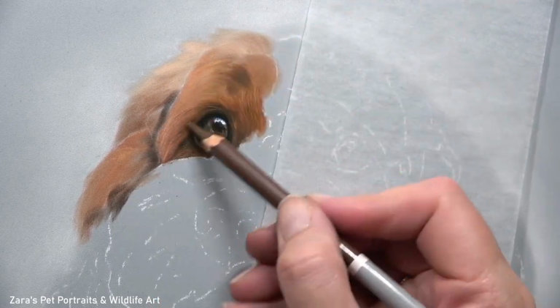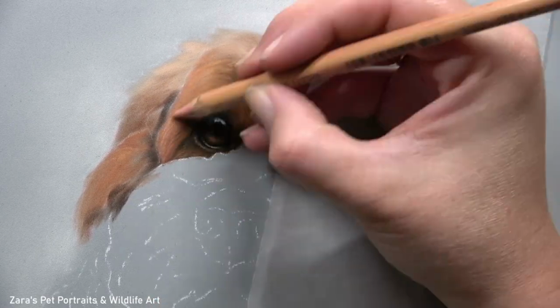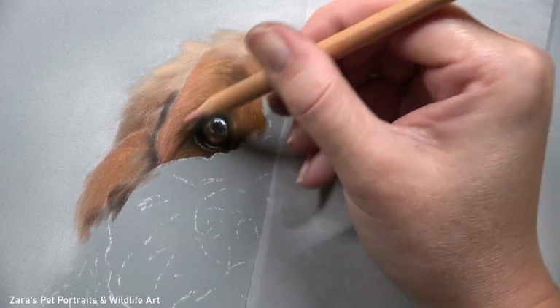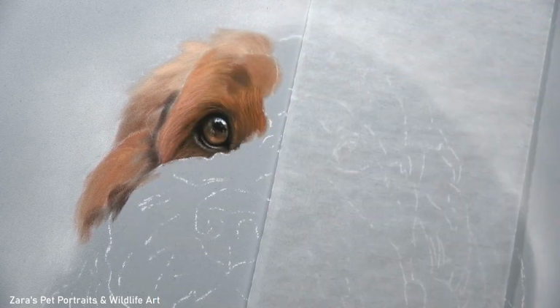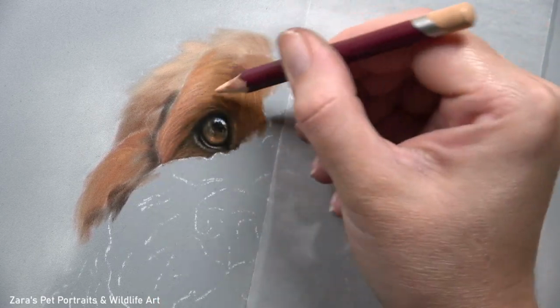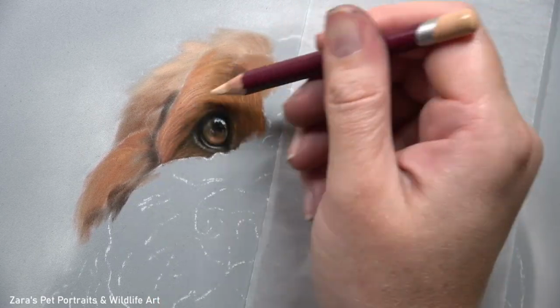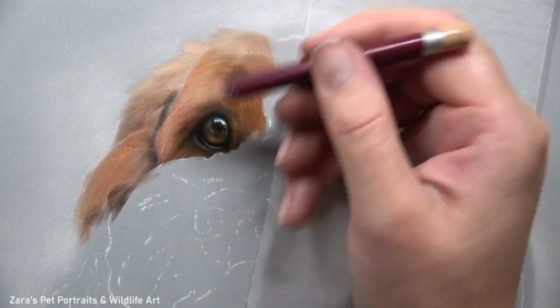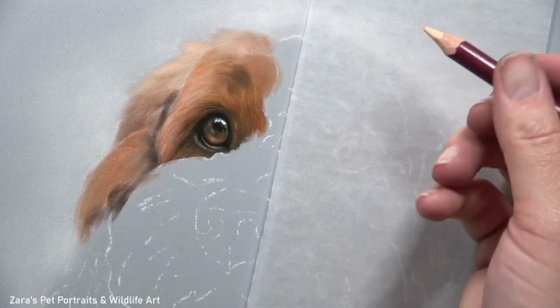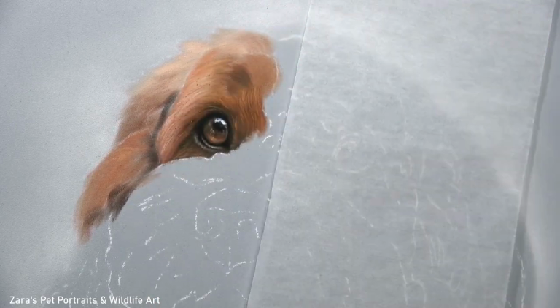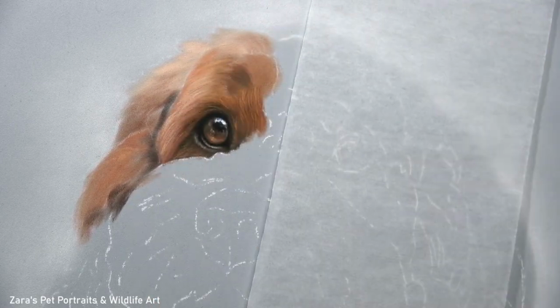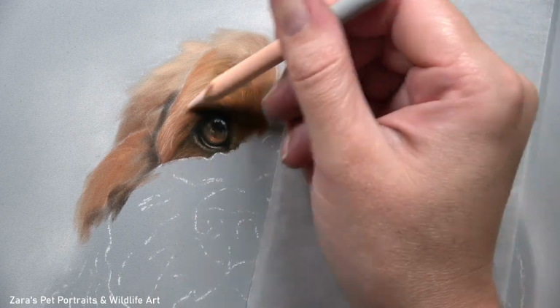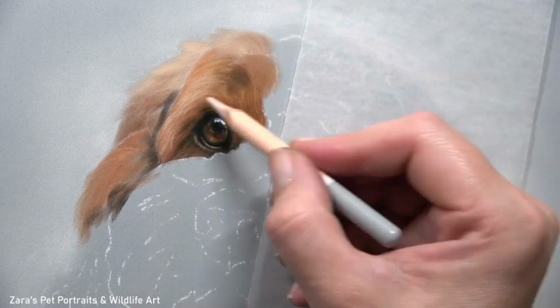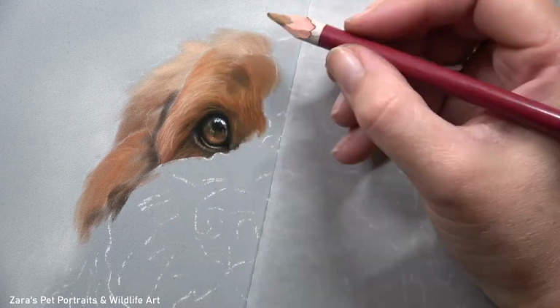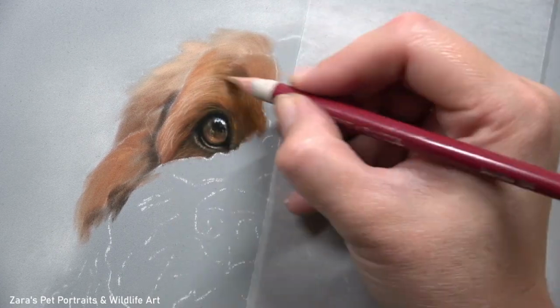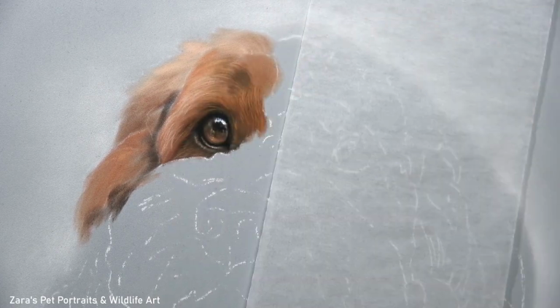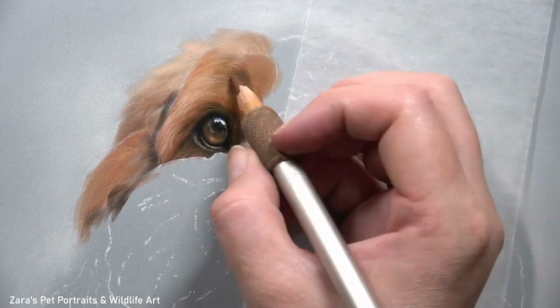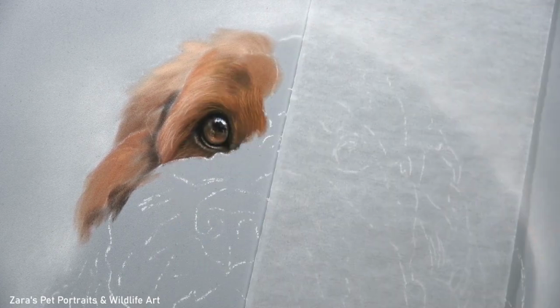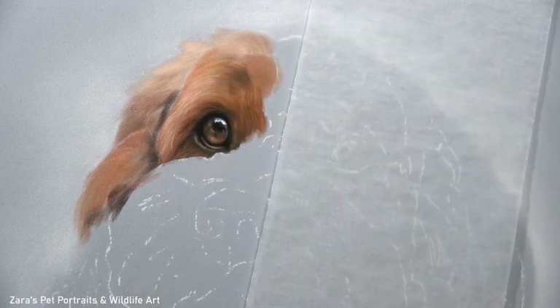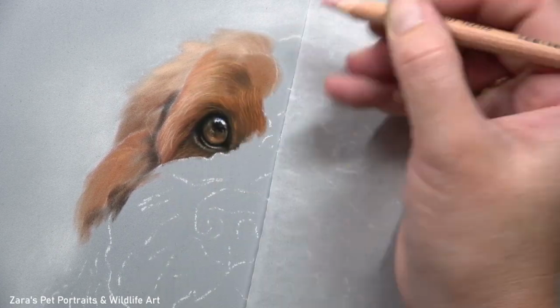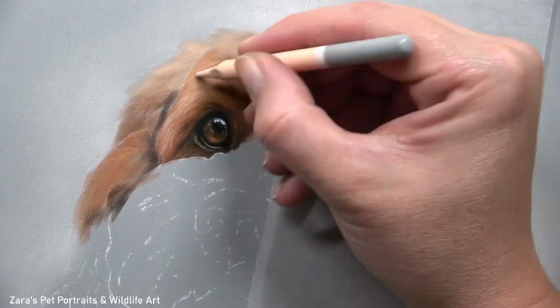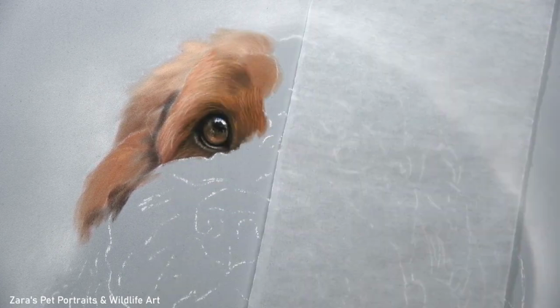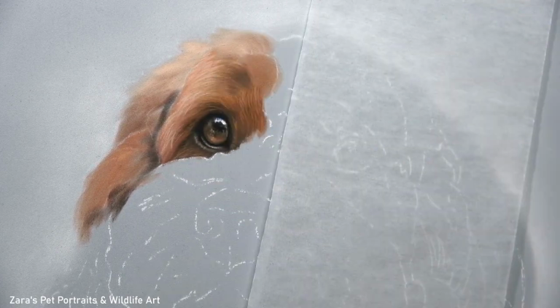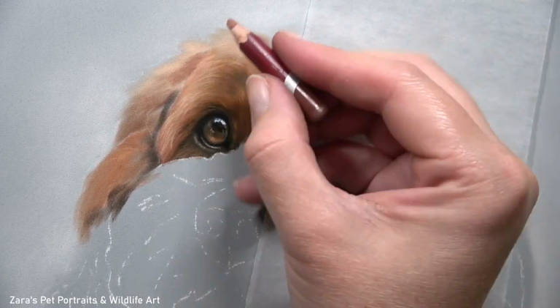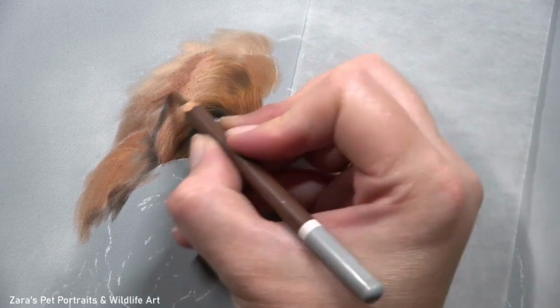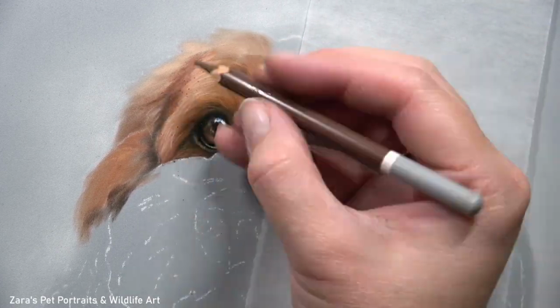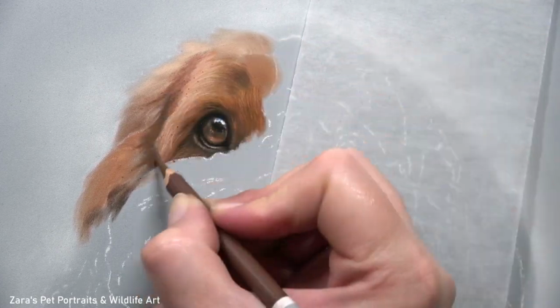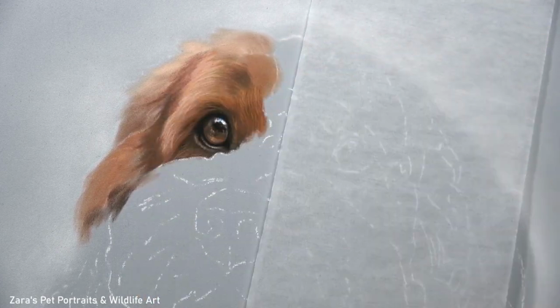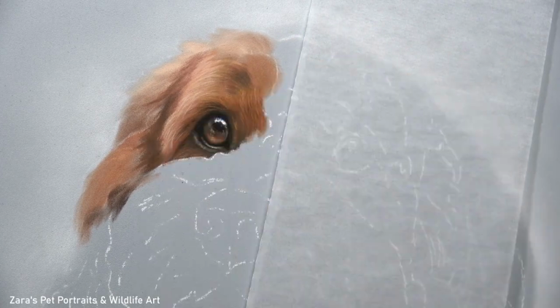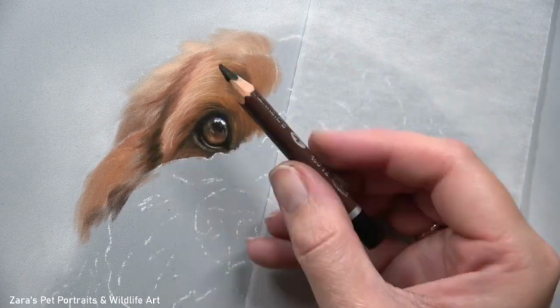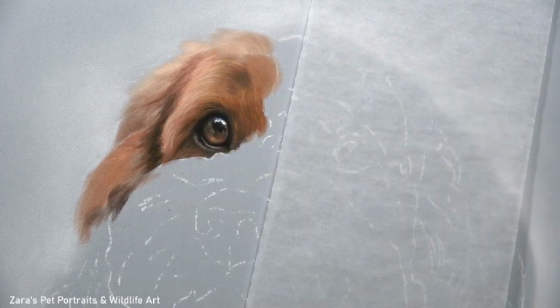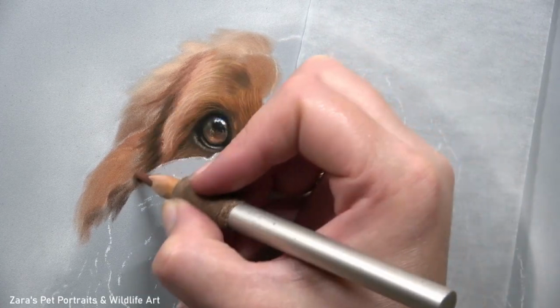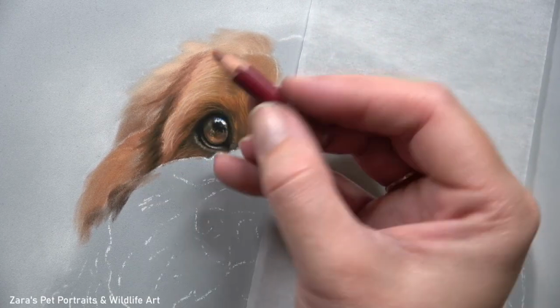Once I was happy with my base layer — you can see it's nice, soft and blended, there are no harsh lines — that's when I start working with my pastel pencils.